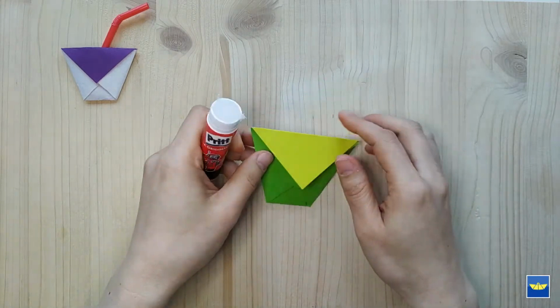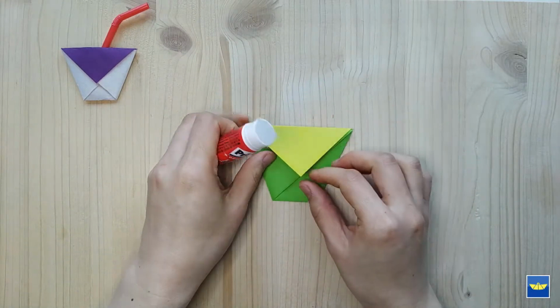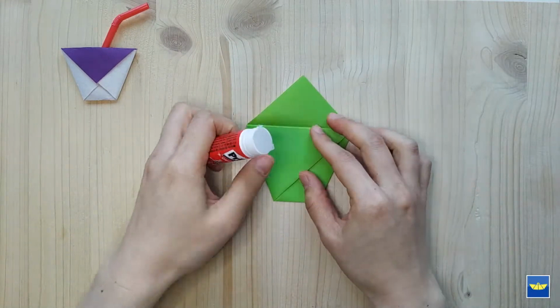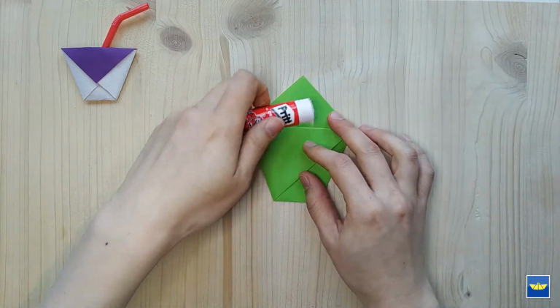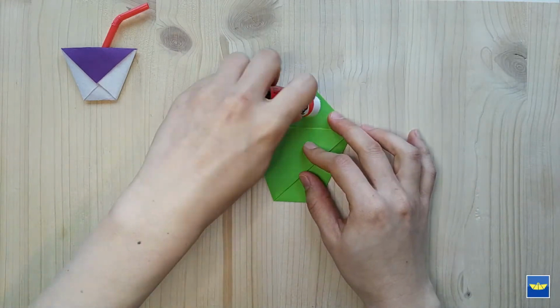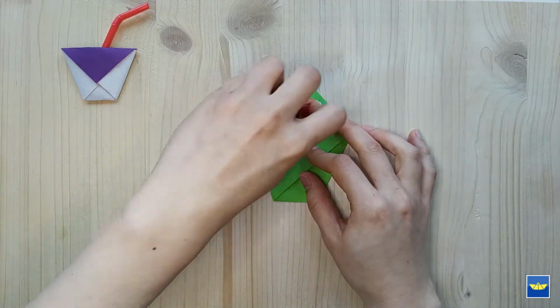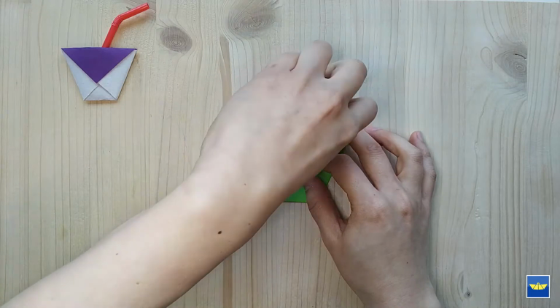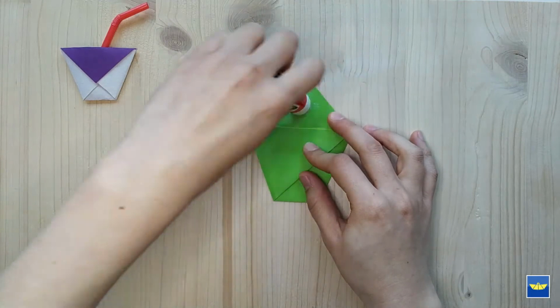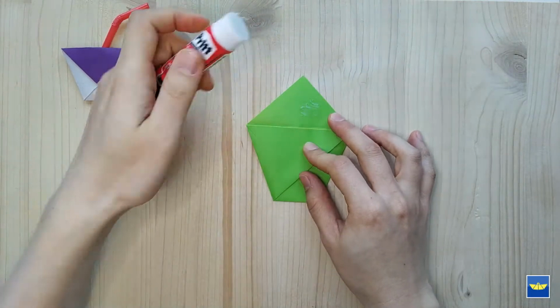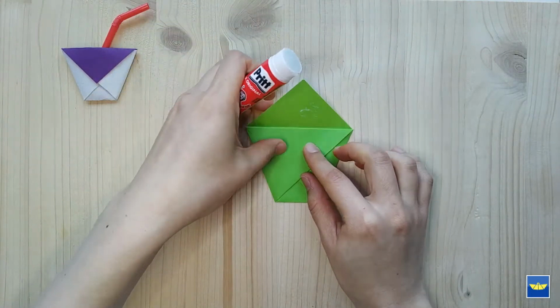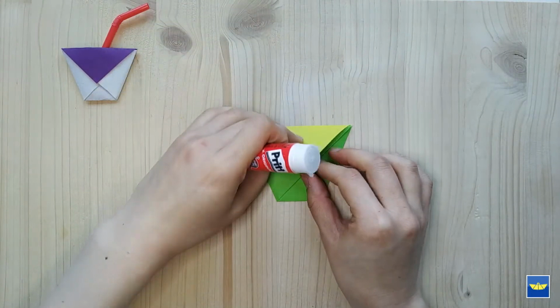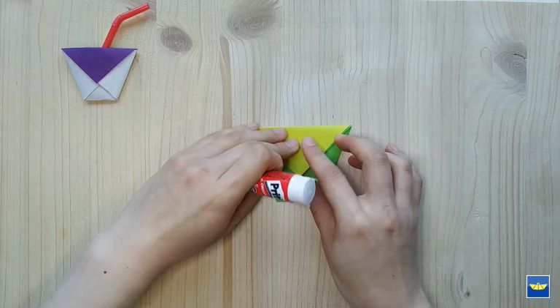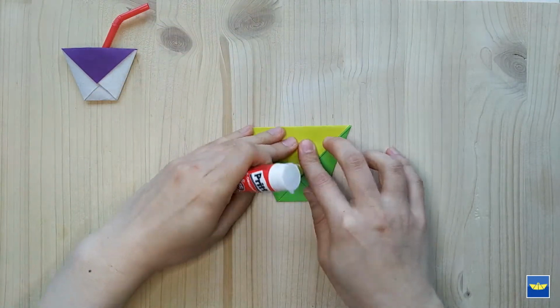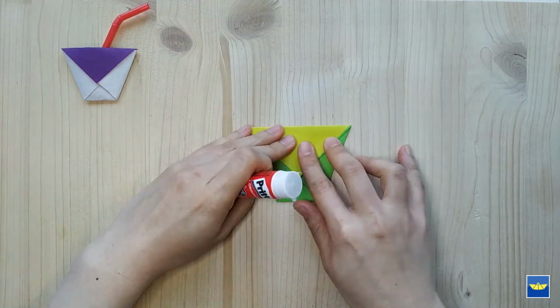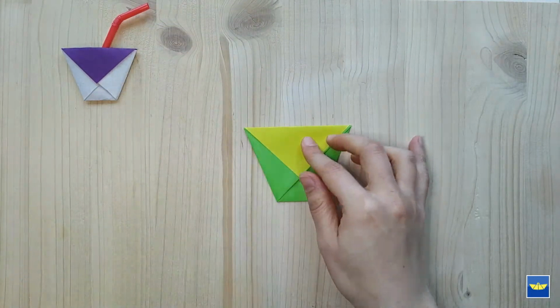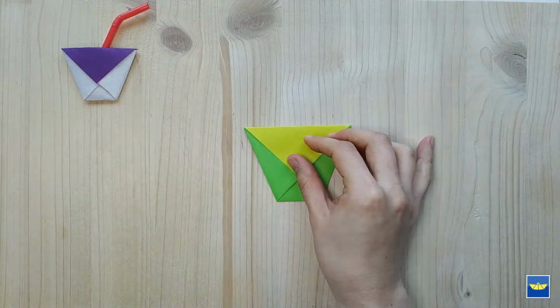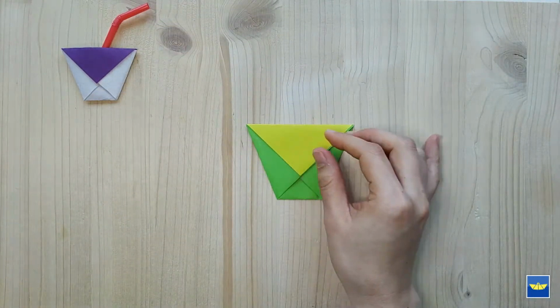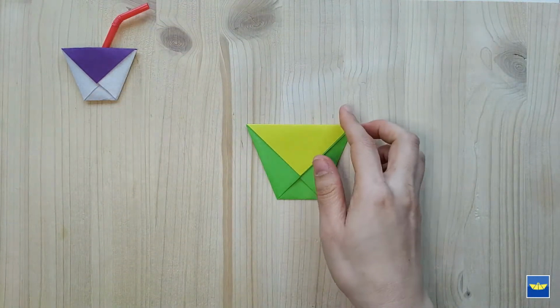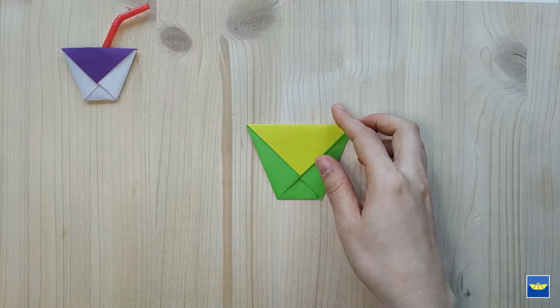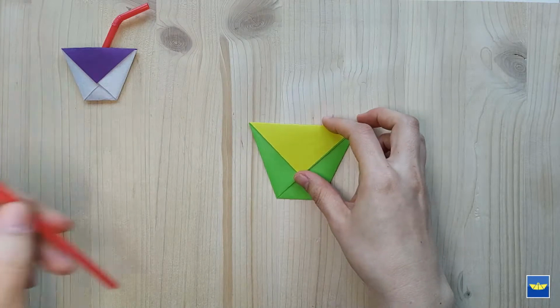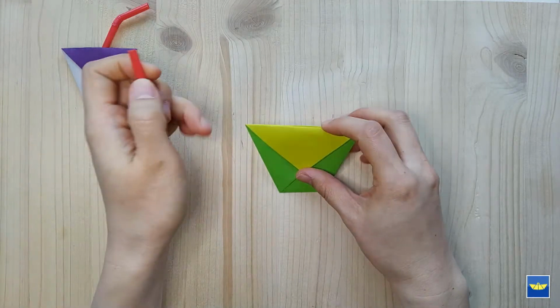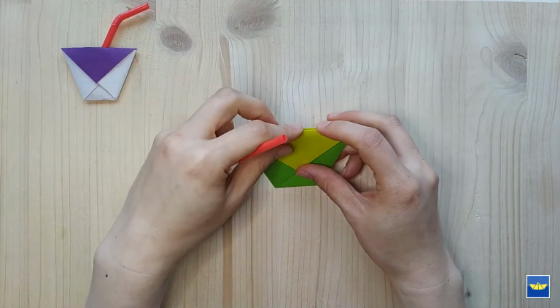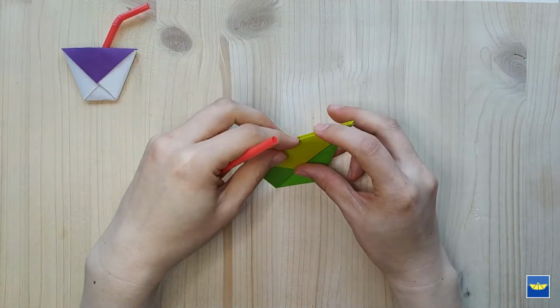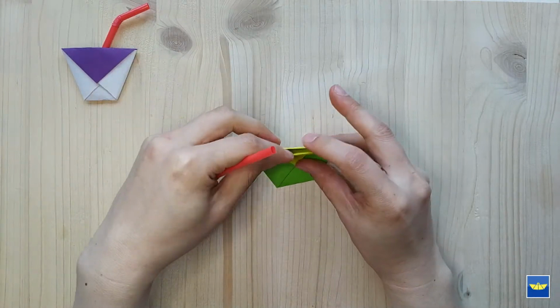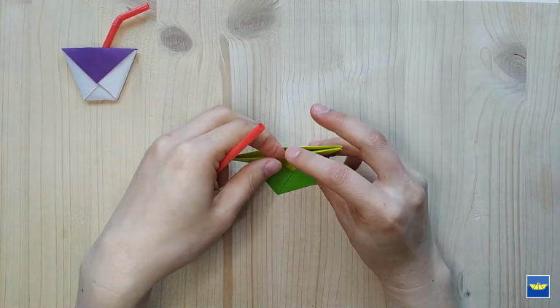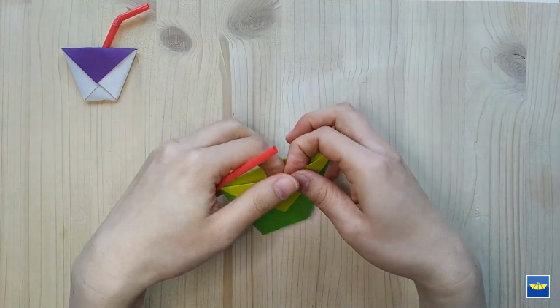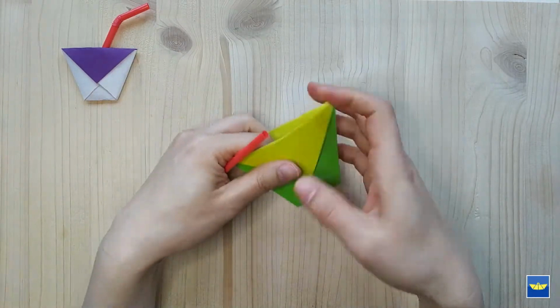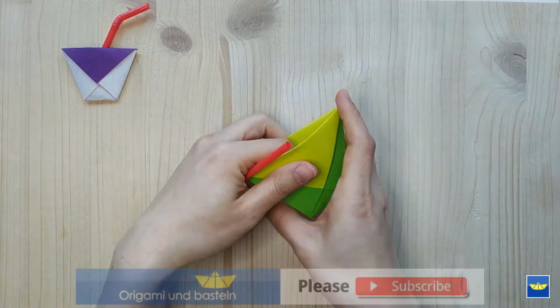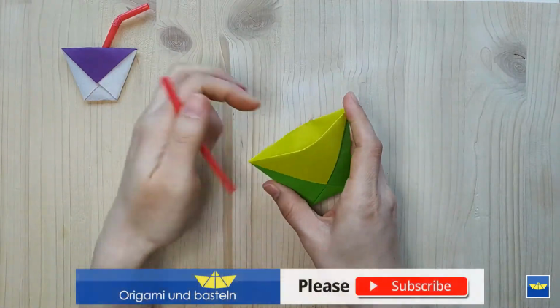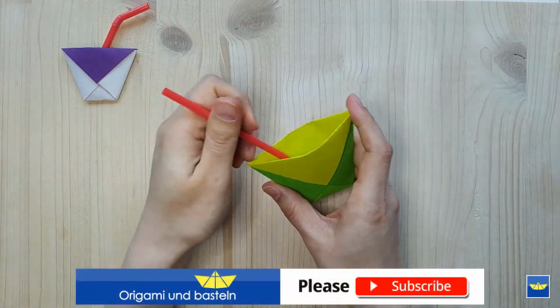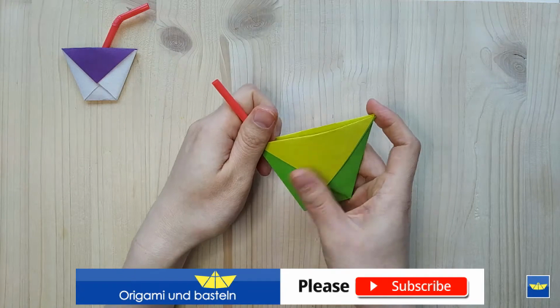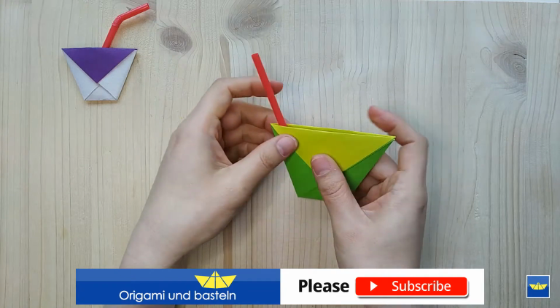I'm putting it together. I'm going to connect to the other side with the other side. This is a nice button. I'm going to go back to the other side.